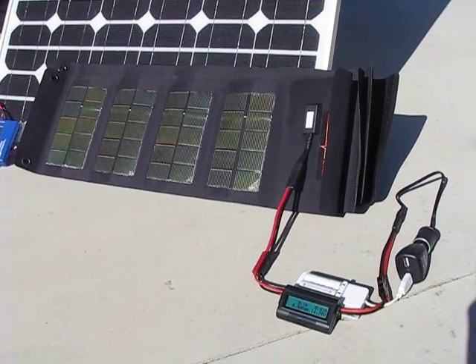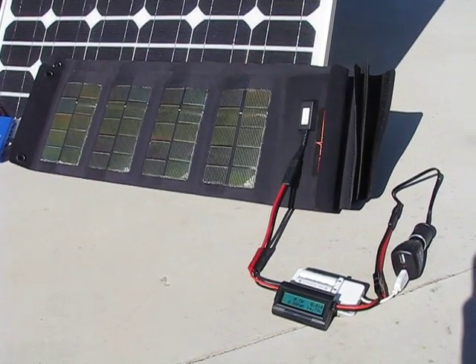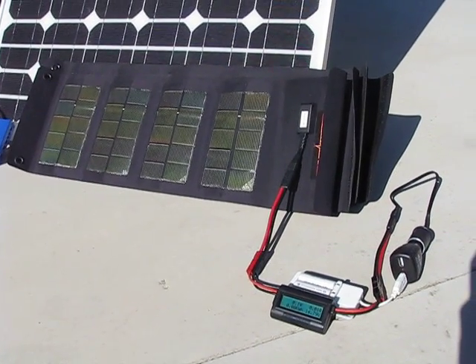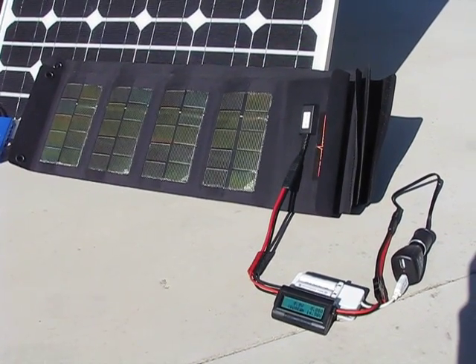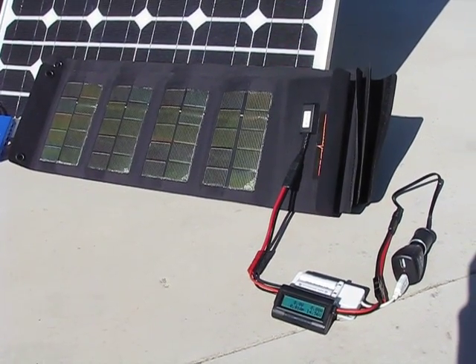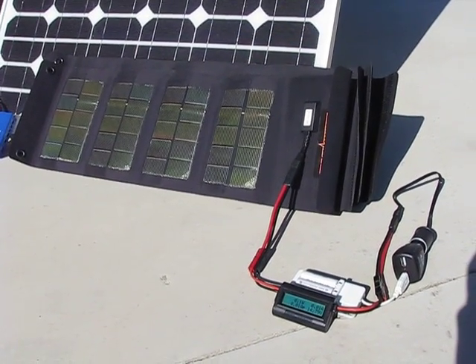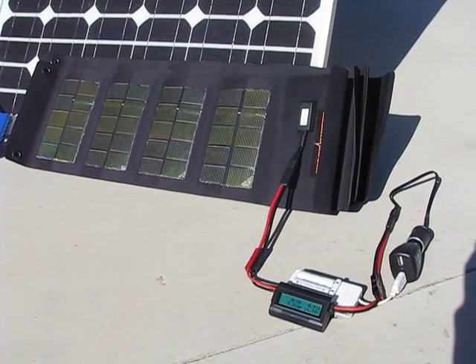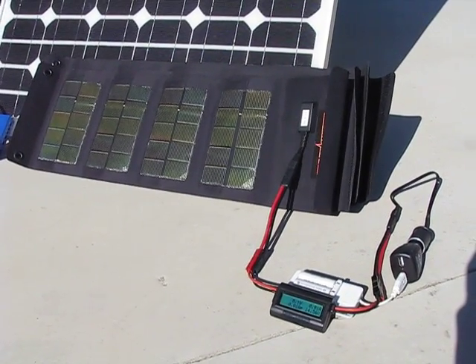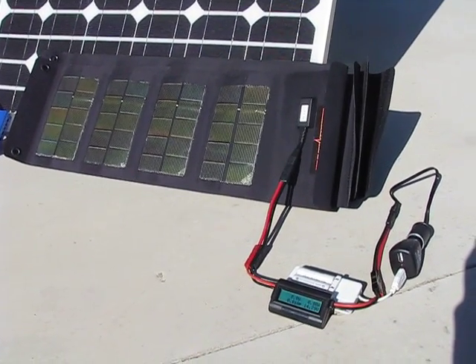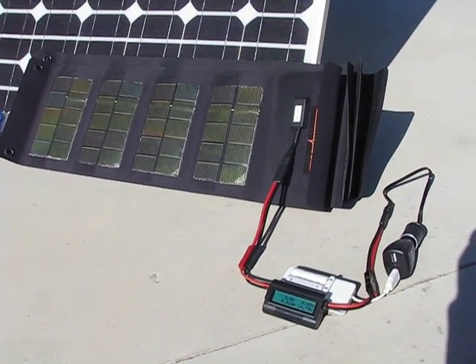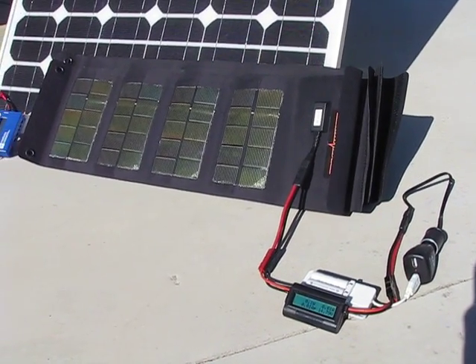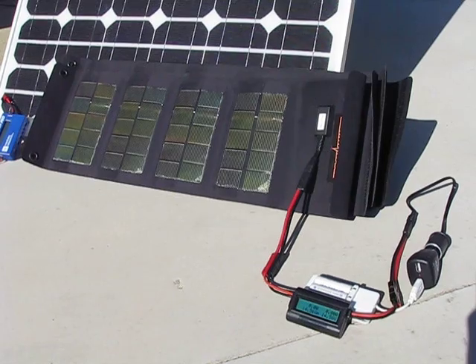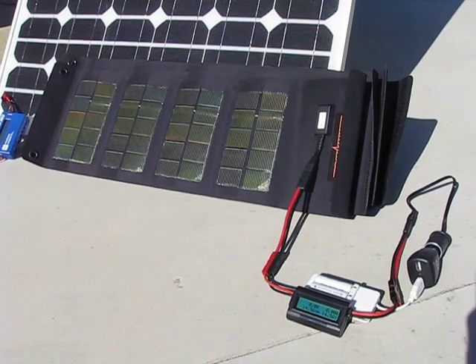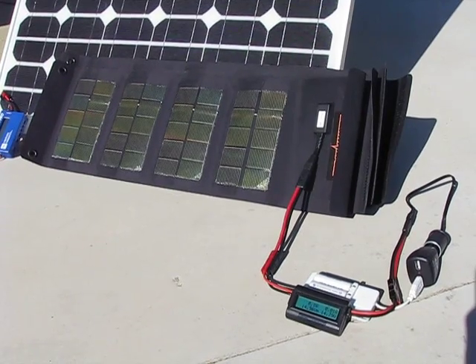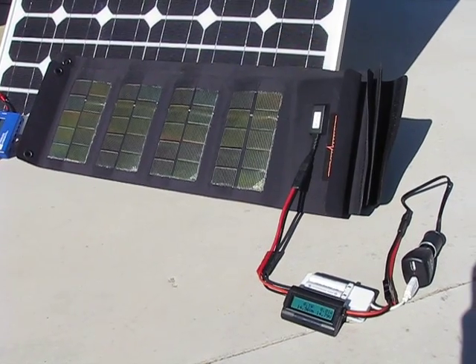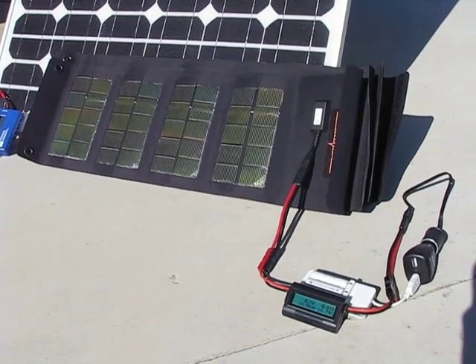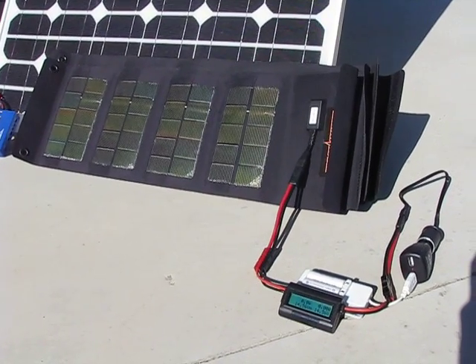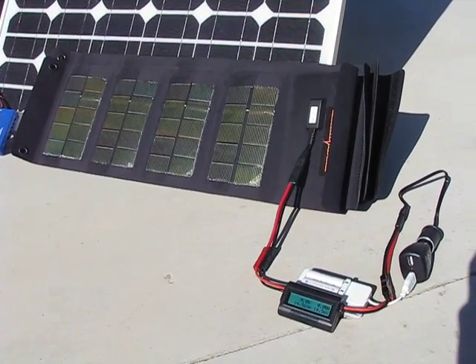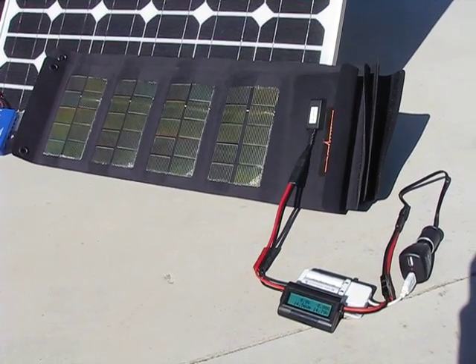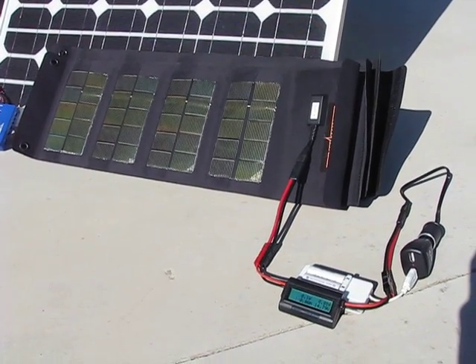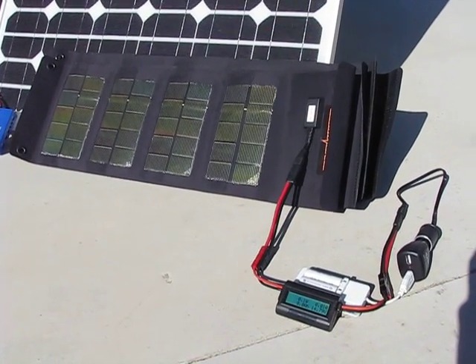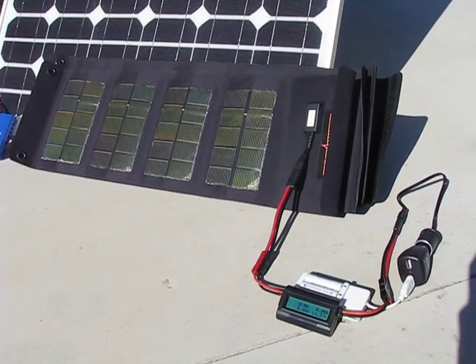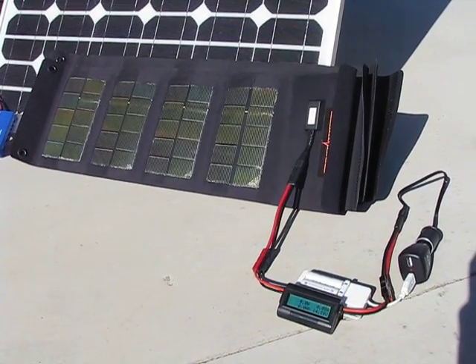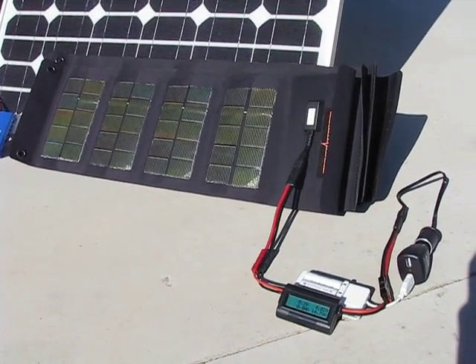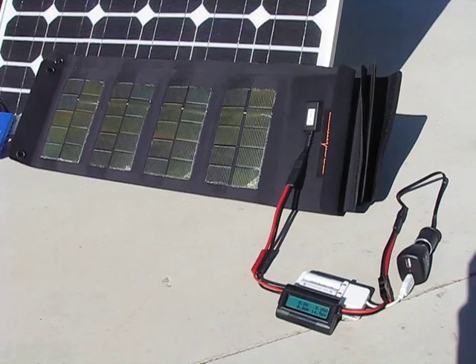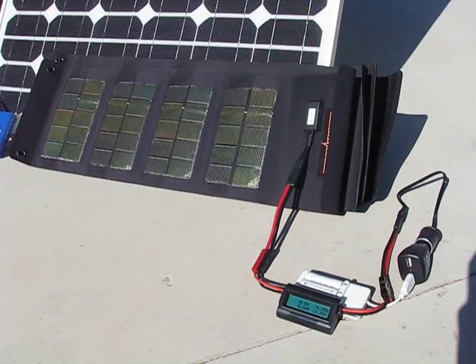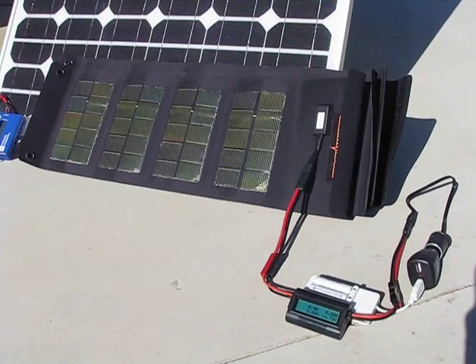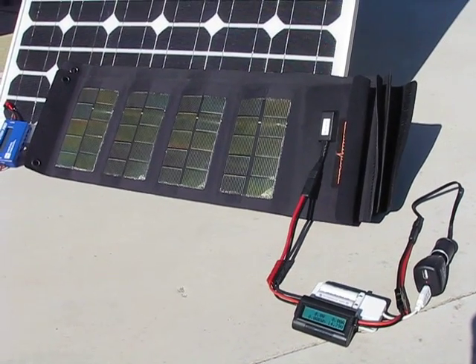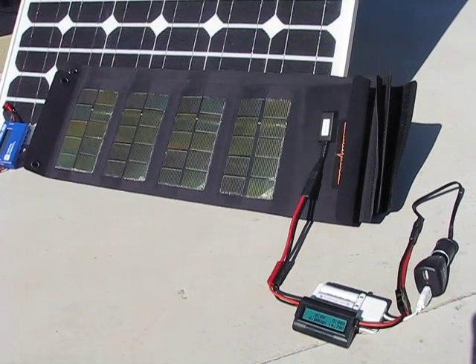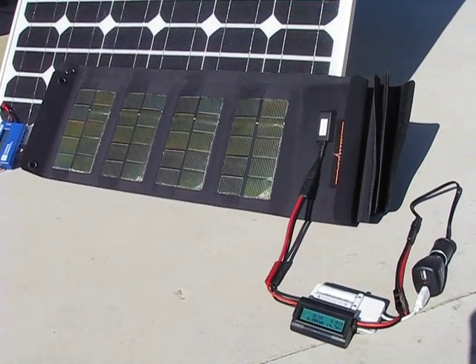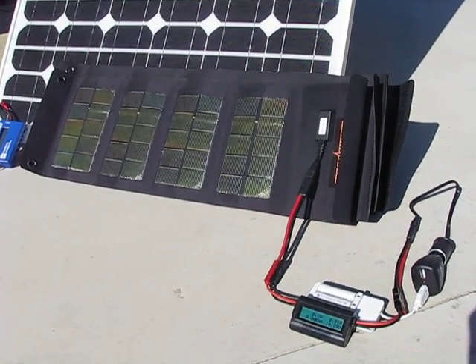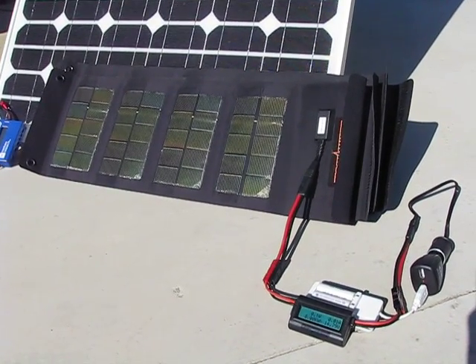We're gonna test five solar panels, all from the same manufacturer. Three that I'm having problems with, and two that were just sent by Solar Force.